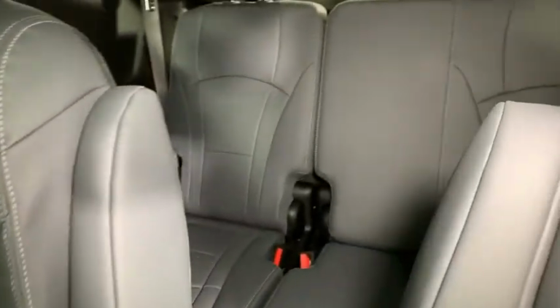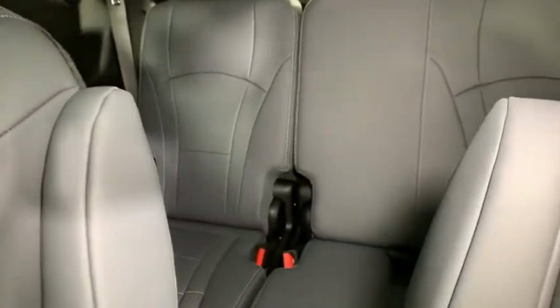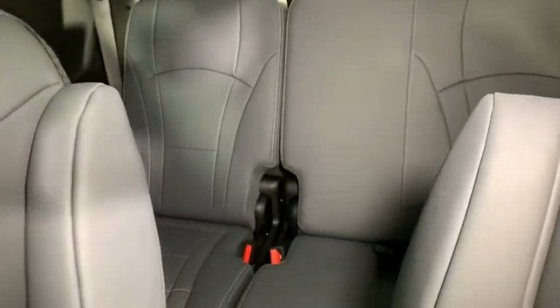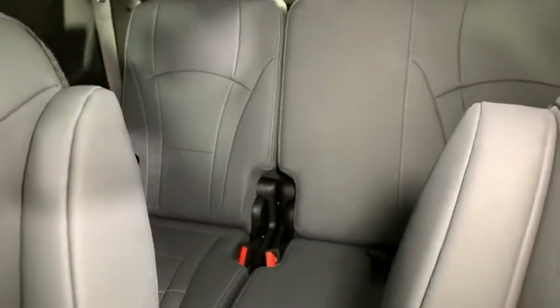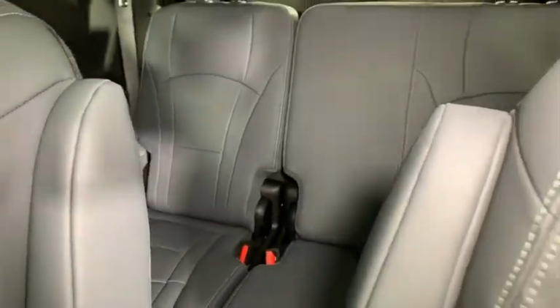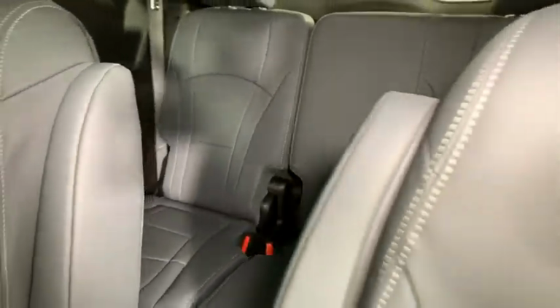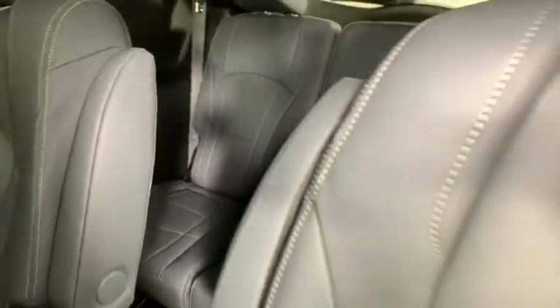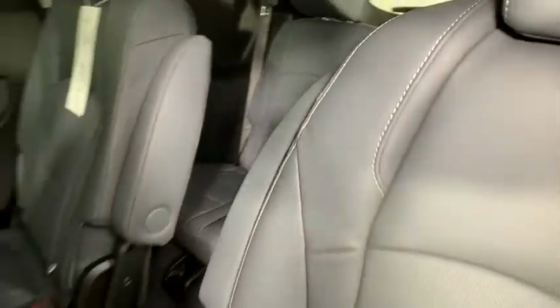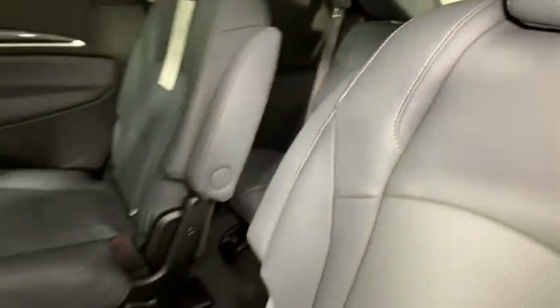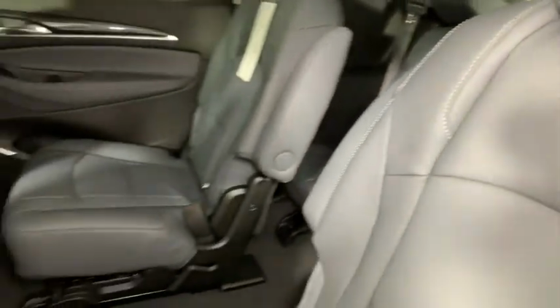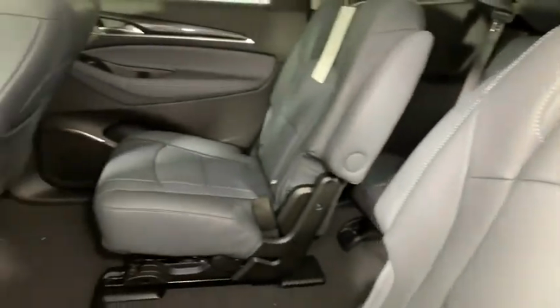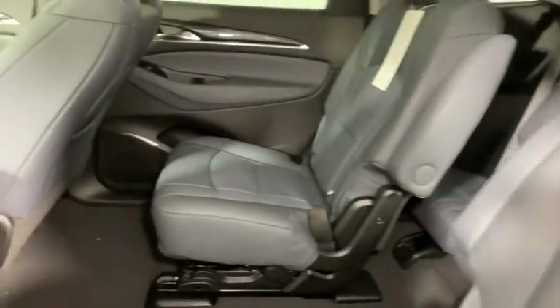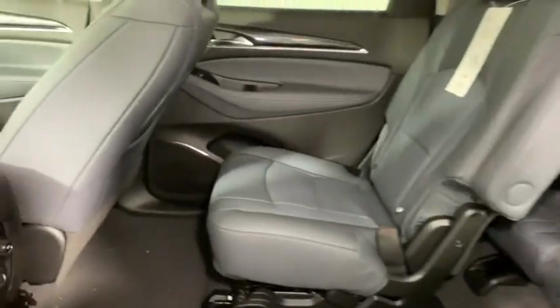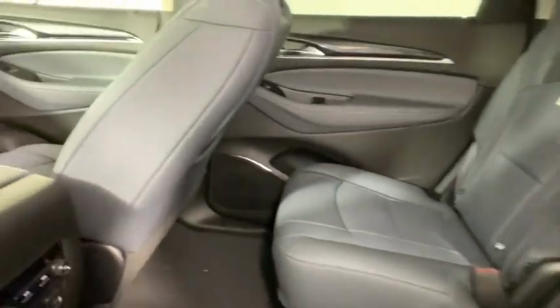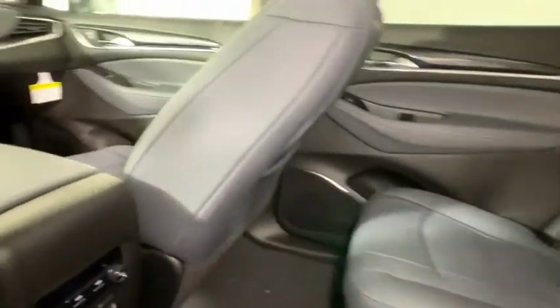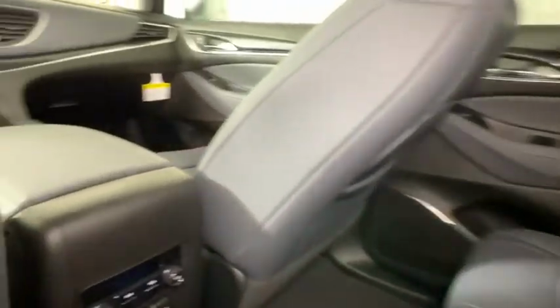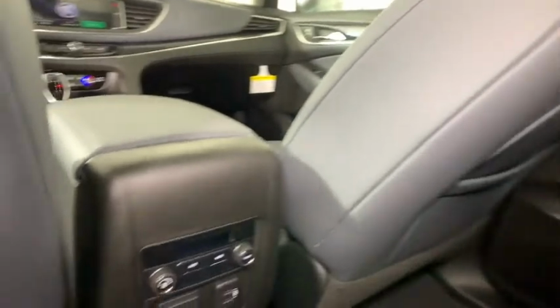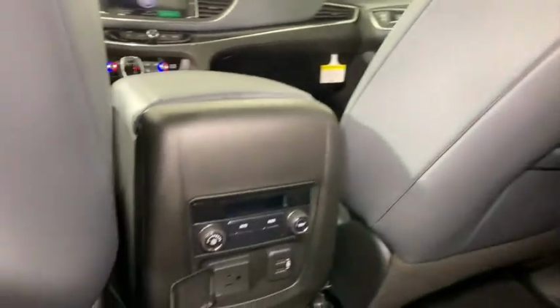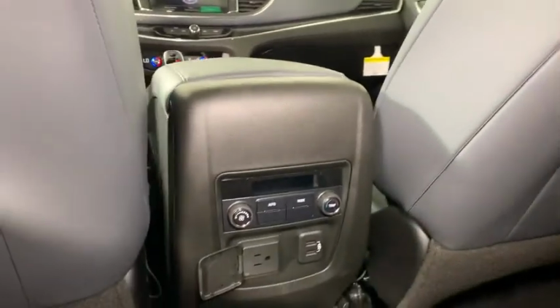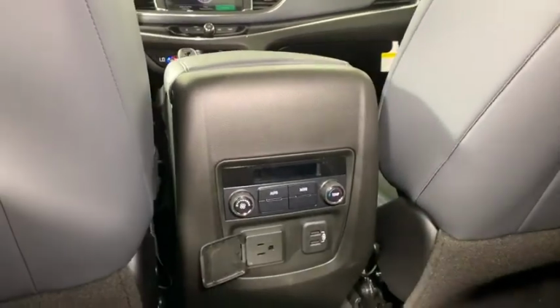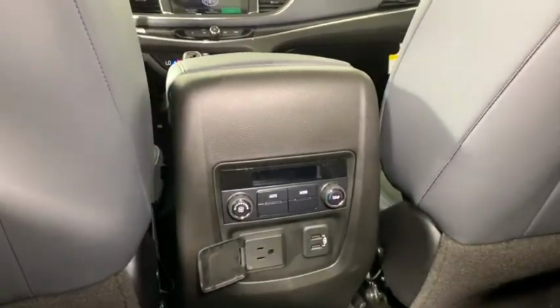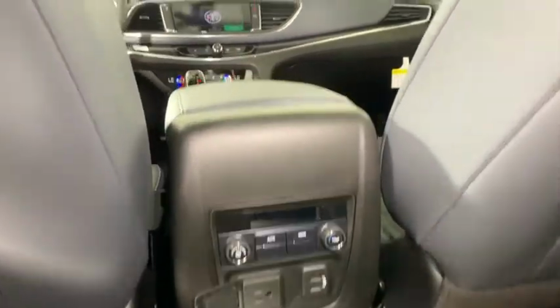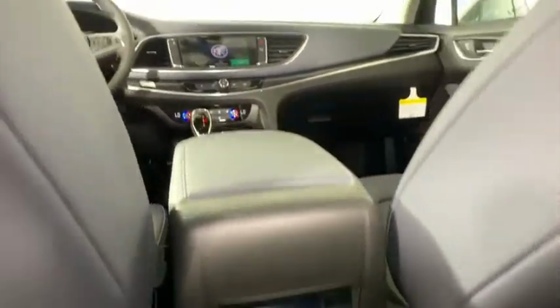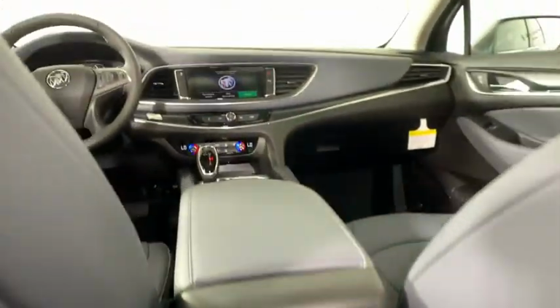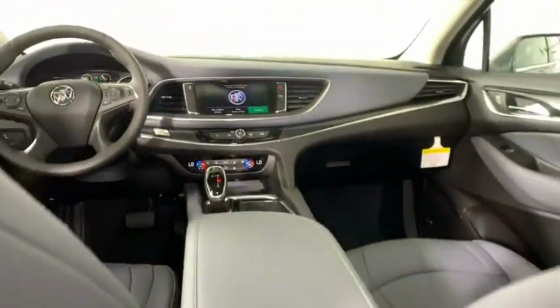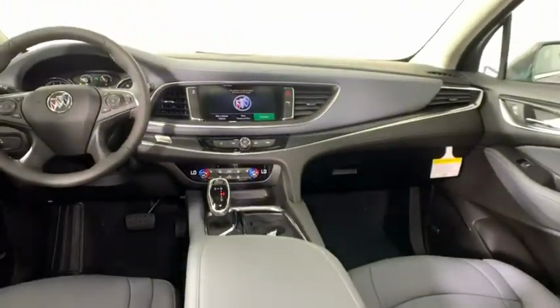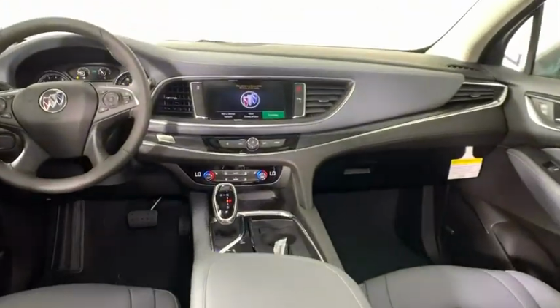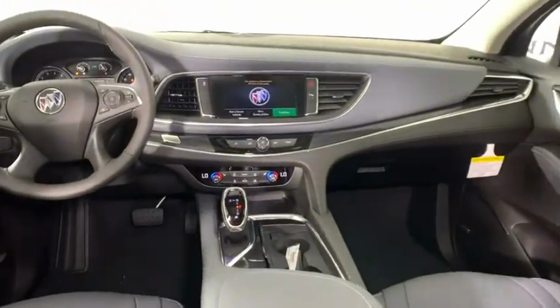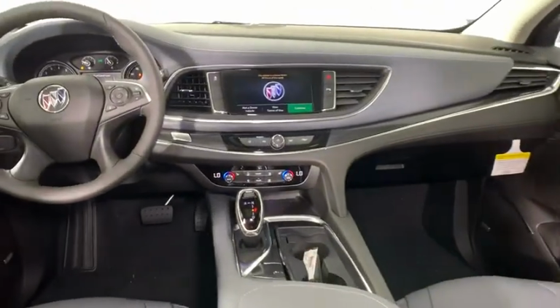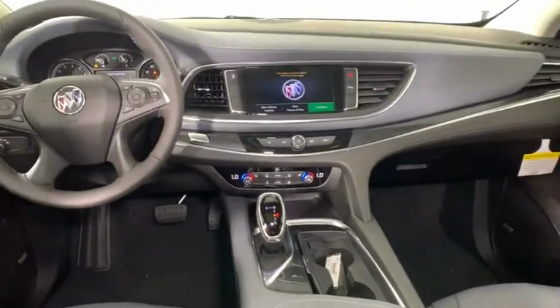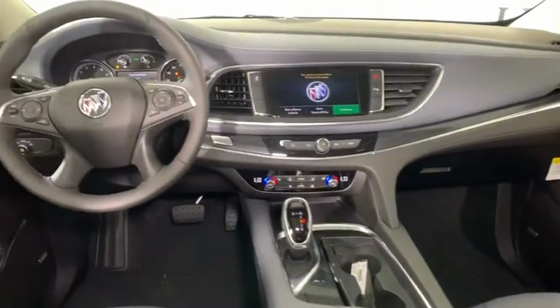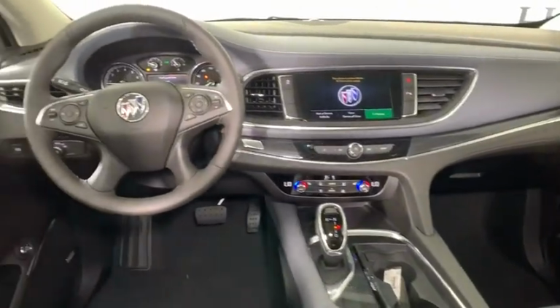Security system, remote keyless entry. This vehicle offers reliability and good looks at a great price. So come in and take a test drive today.